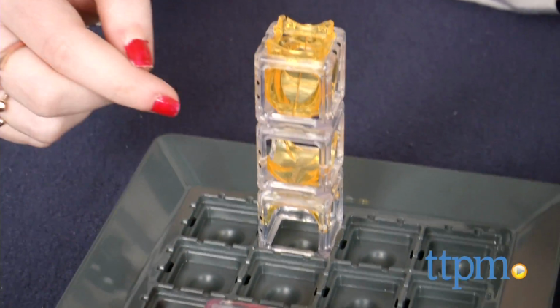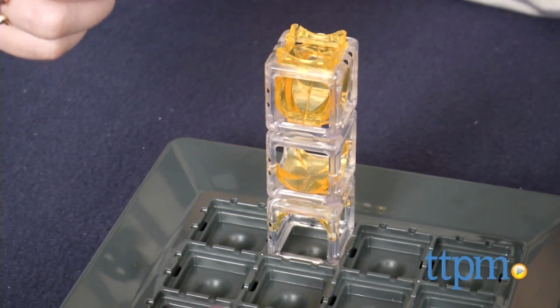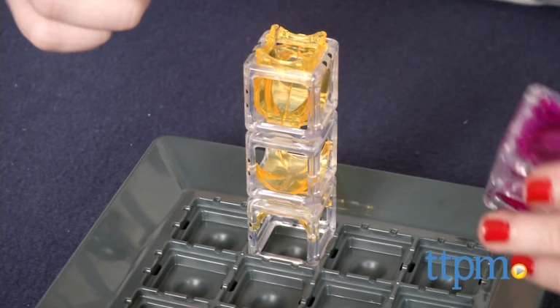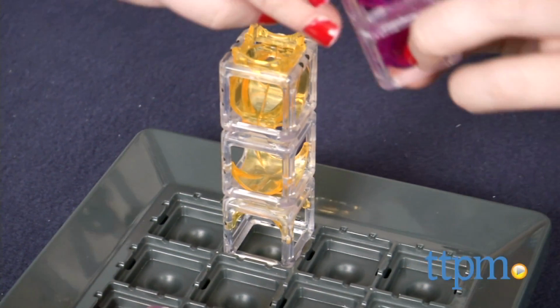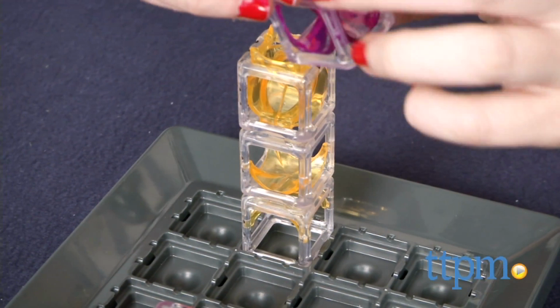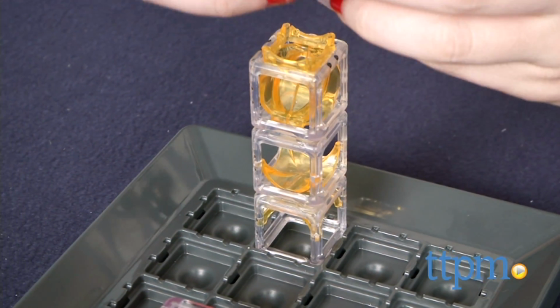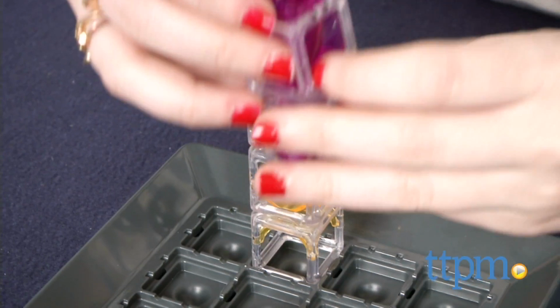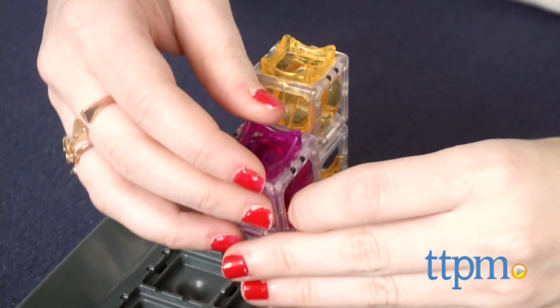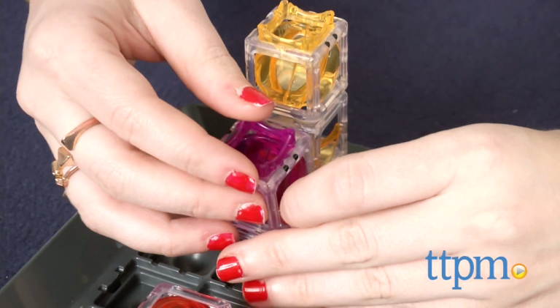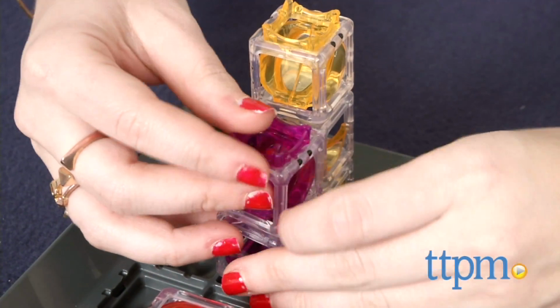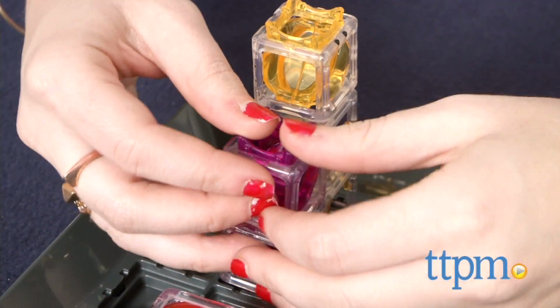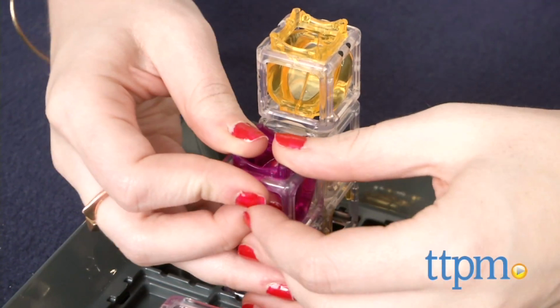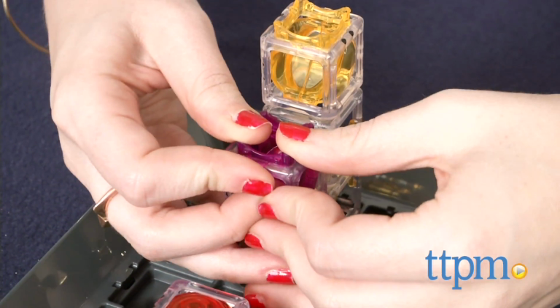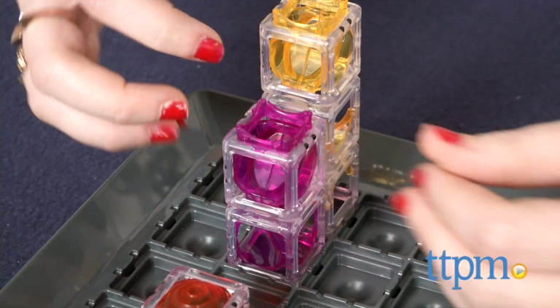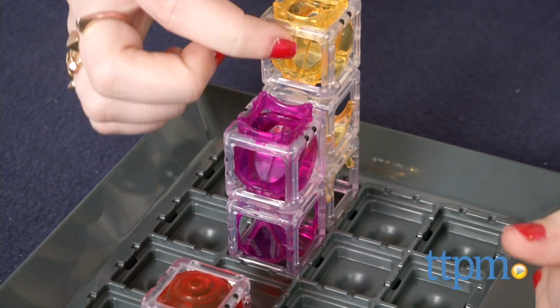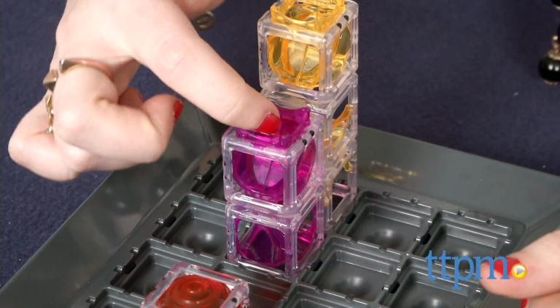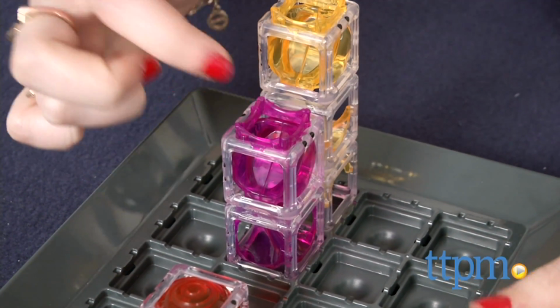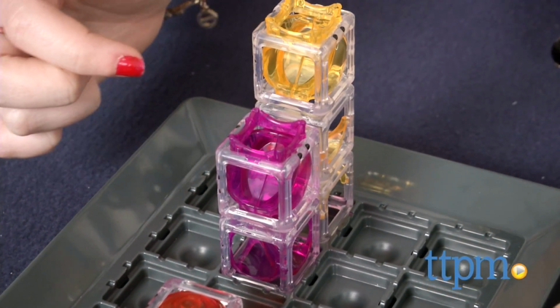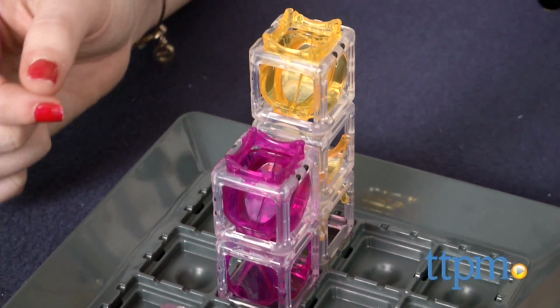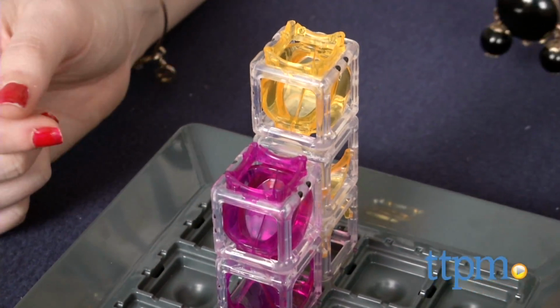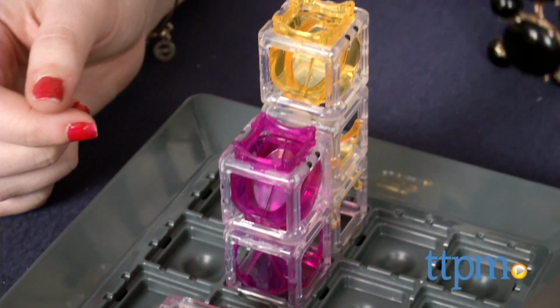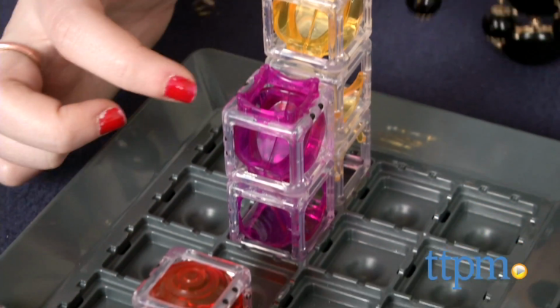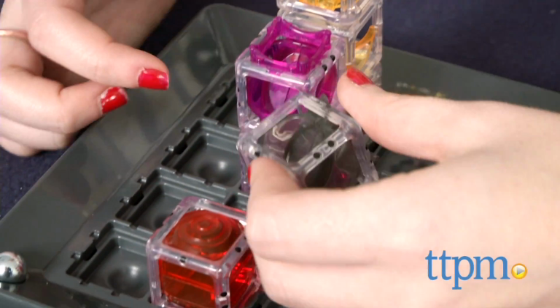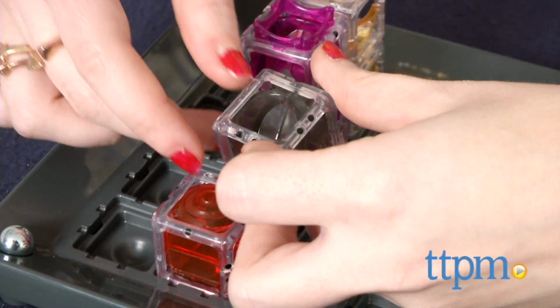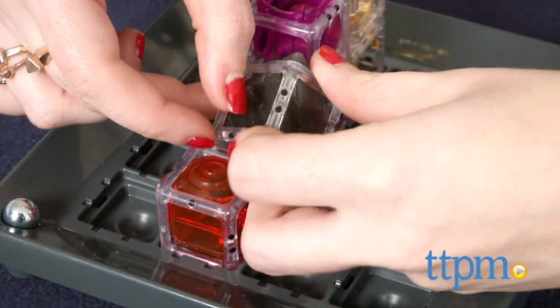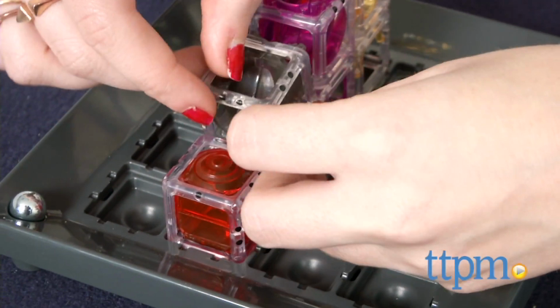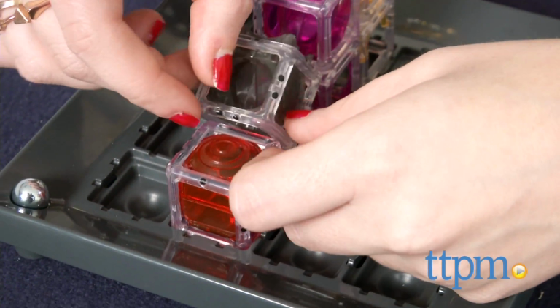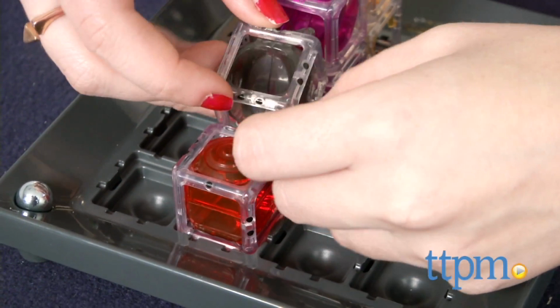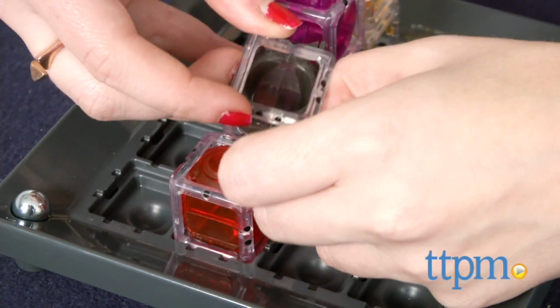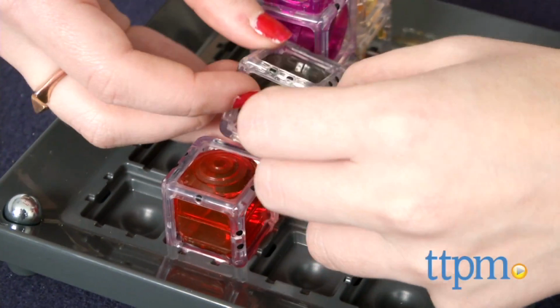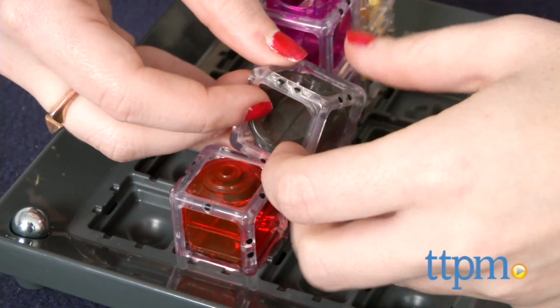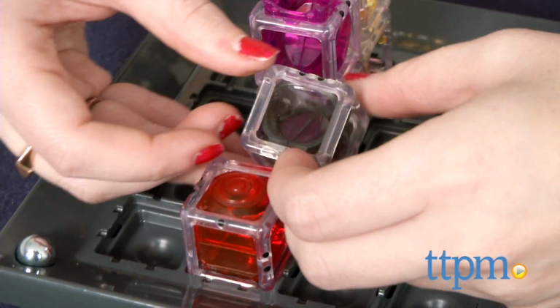No matter what level you choose, the challenge remains the same: build a maze that will guide a marble from the start to the target. You'll also use the indicated color maze pieces at the bottom of each card to complete the challenge.